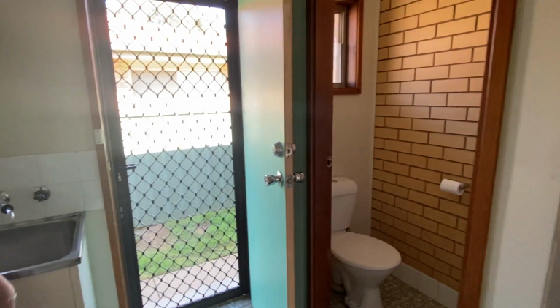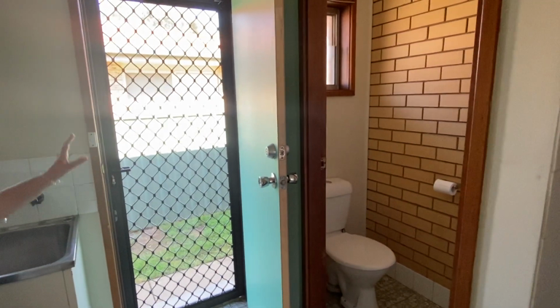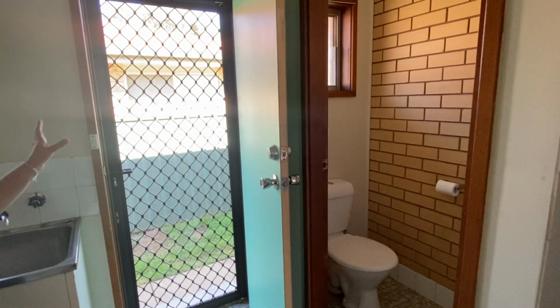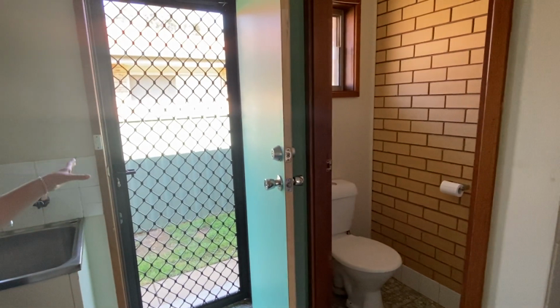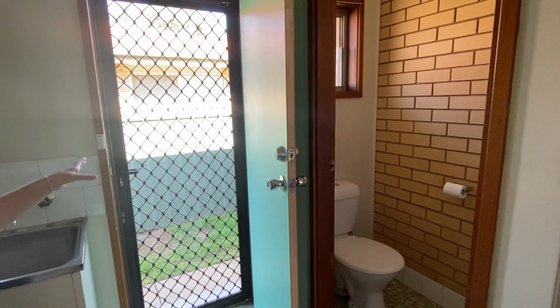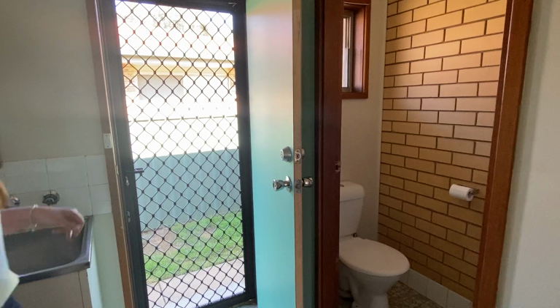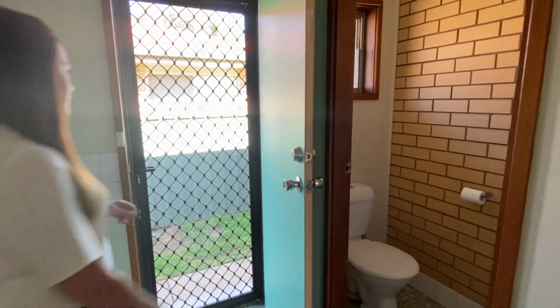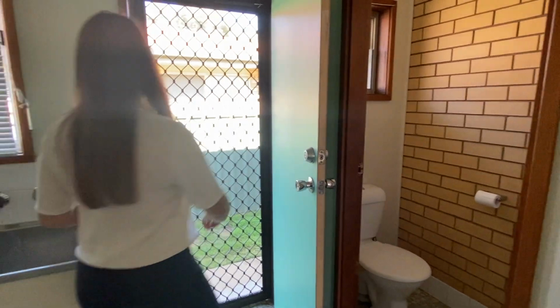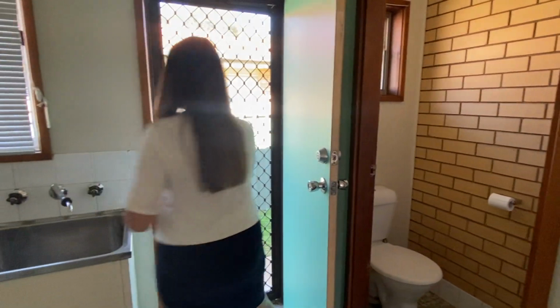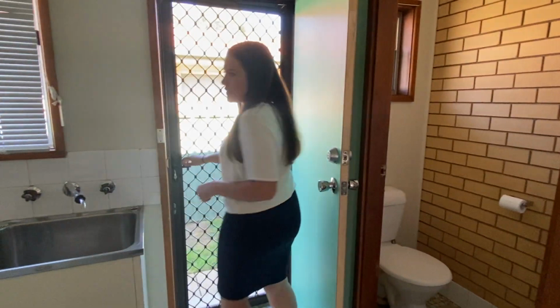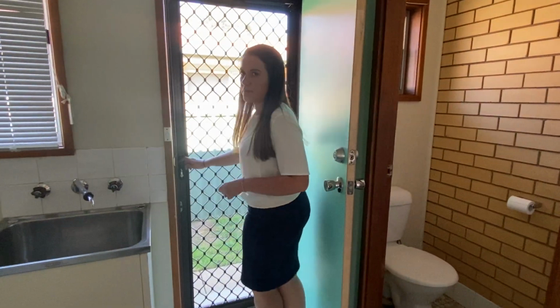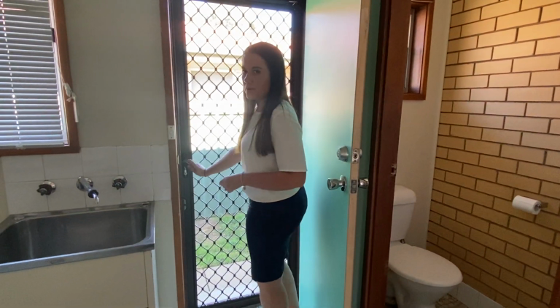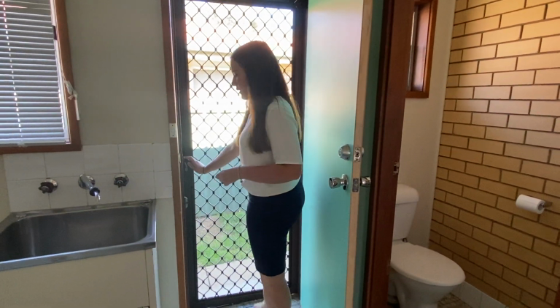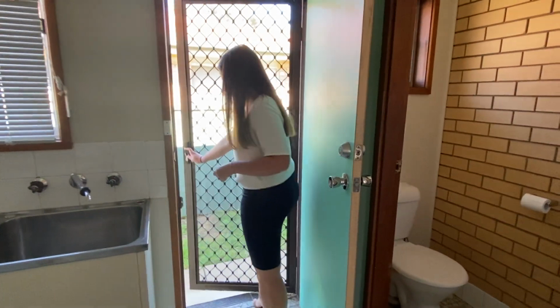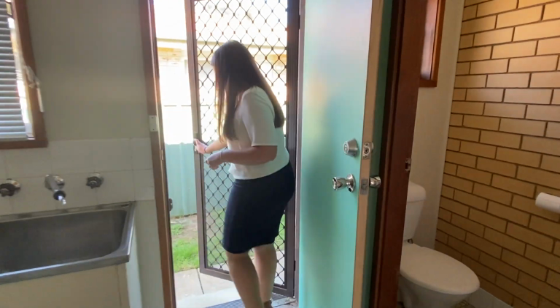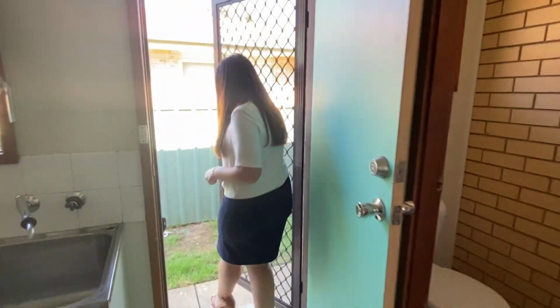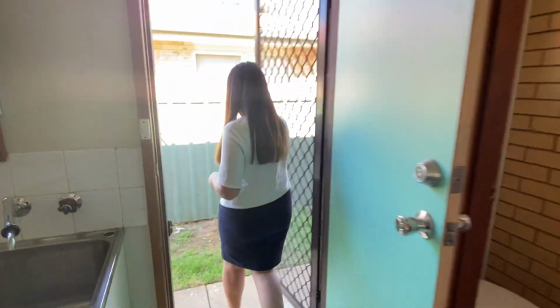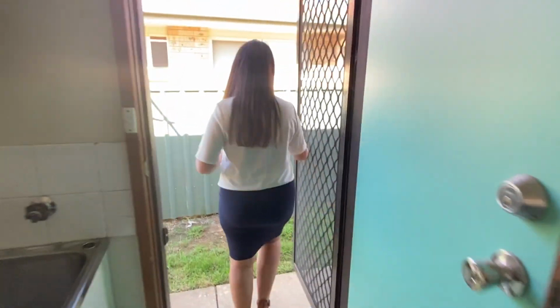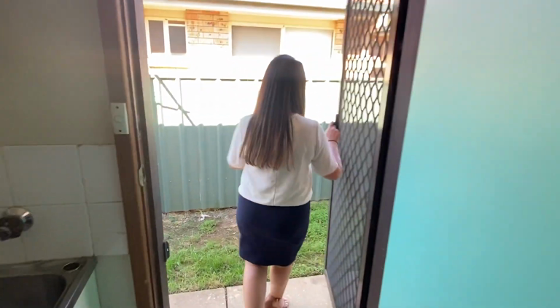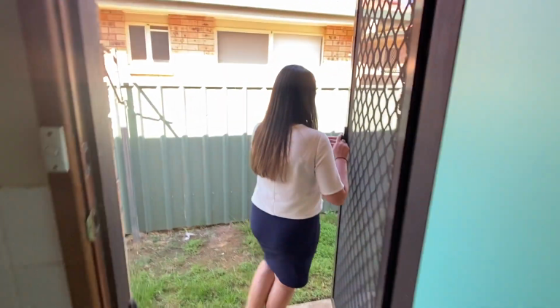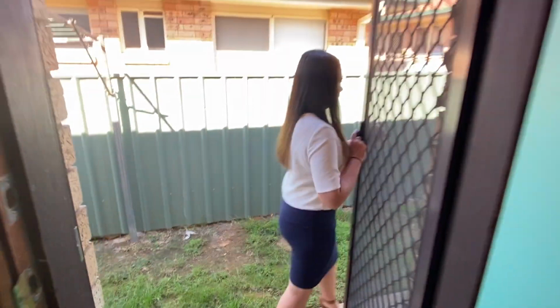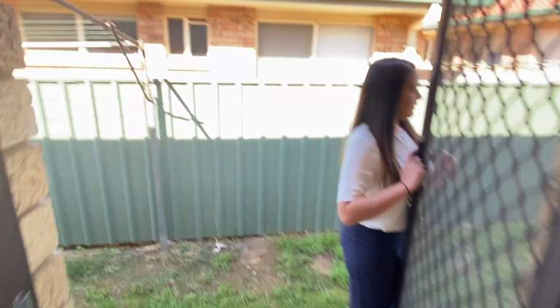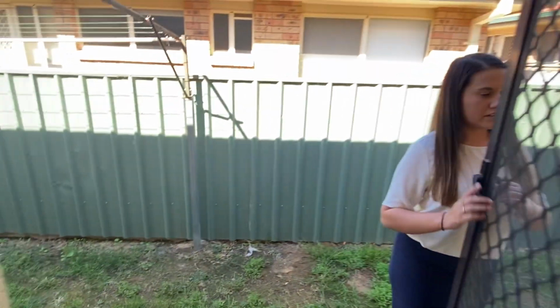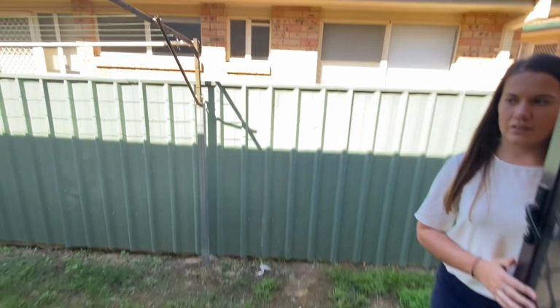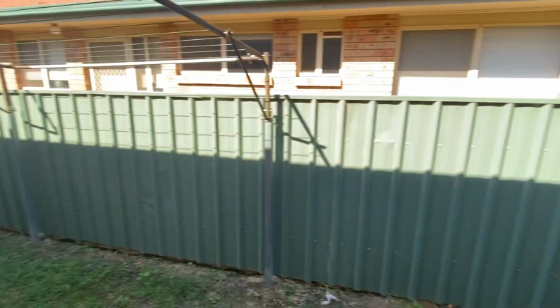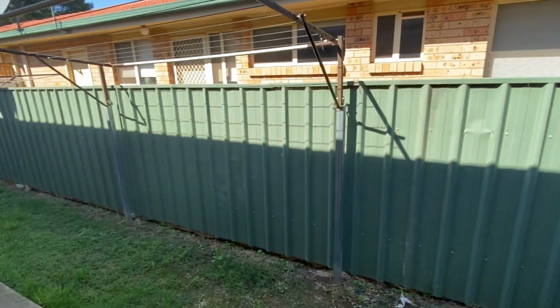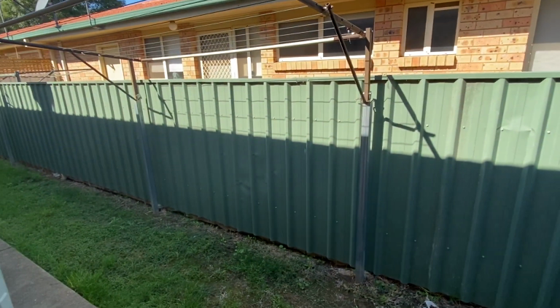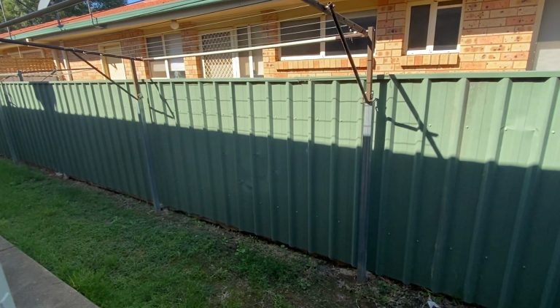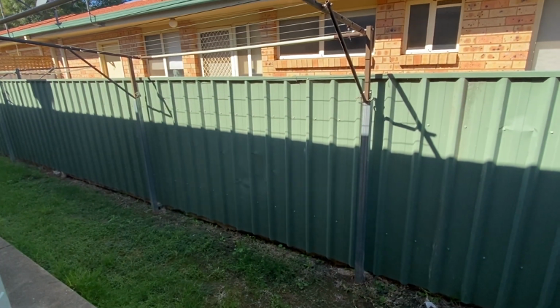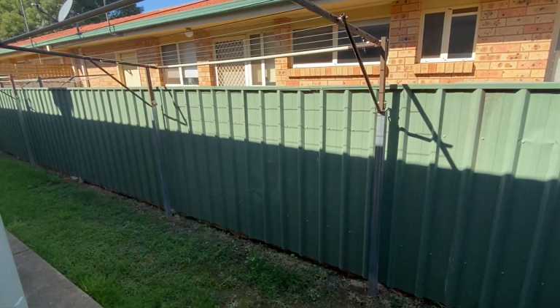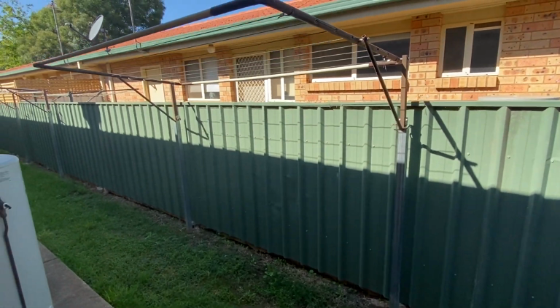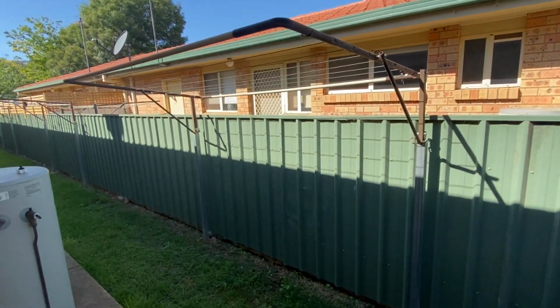And then through the external access, you do have access to a communal shared space, with the clotheslines as well.